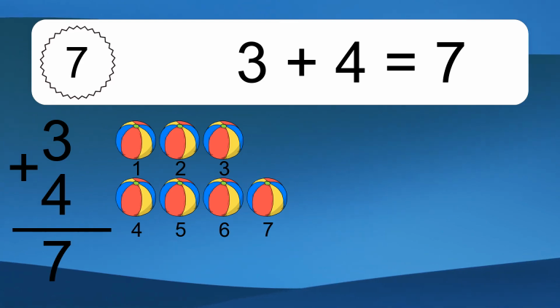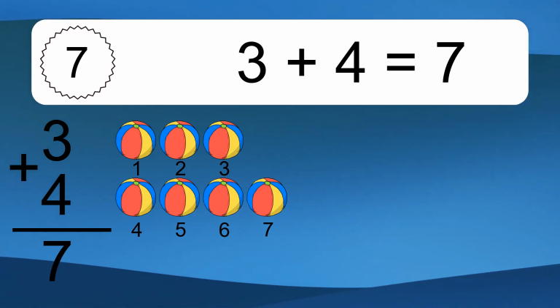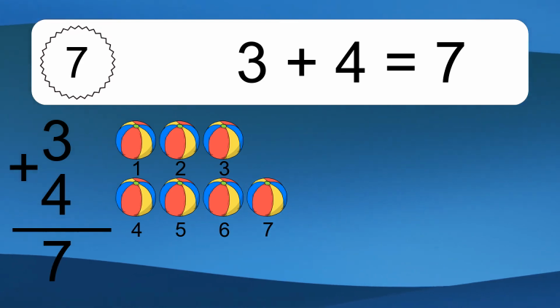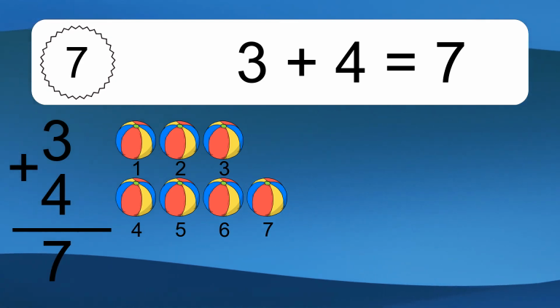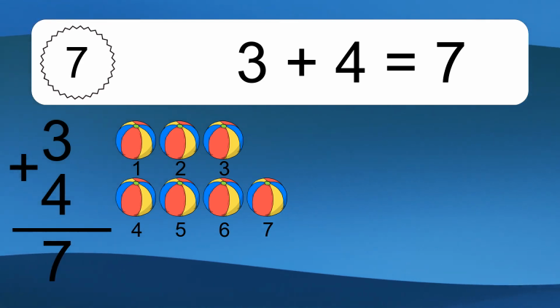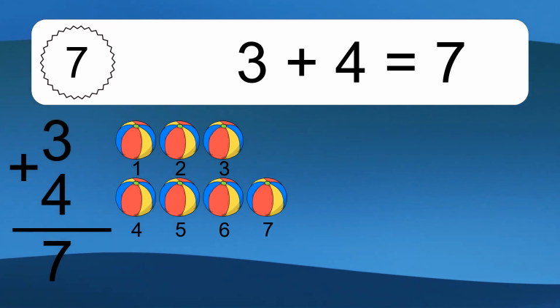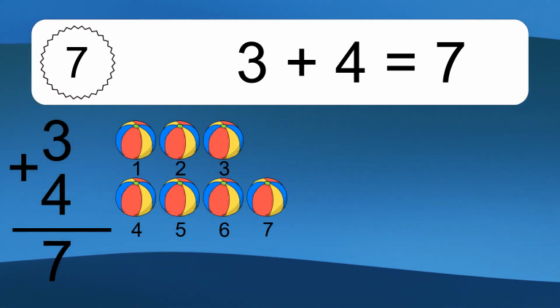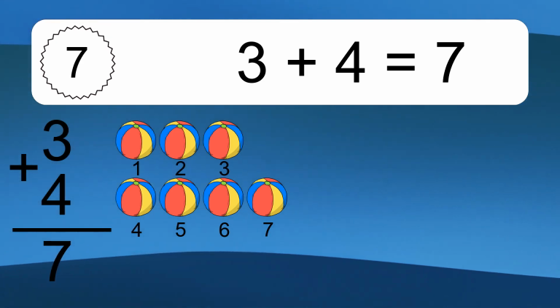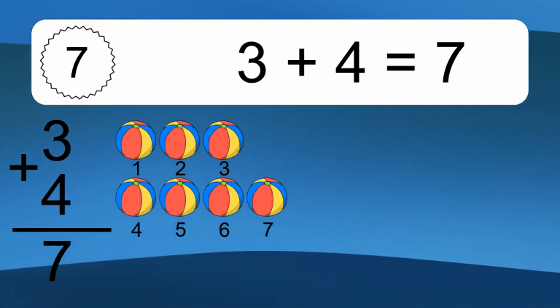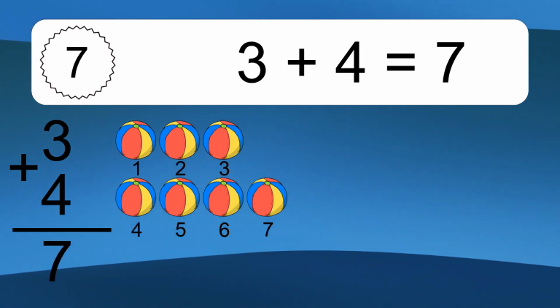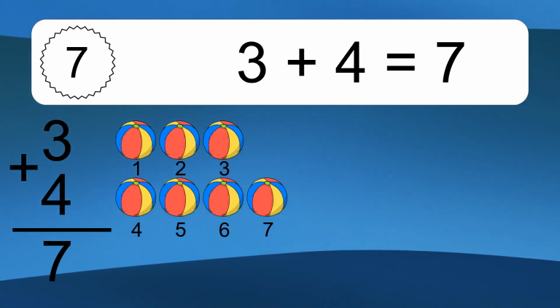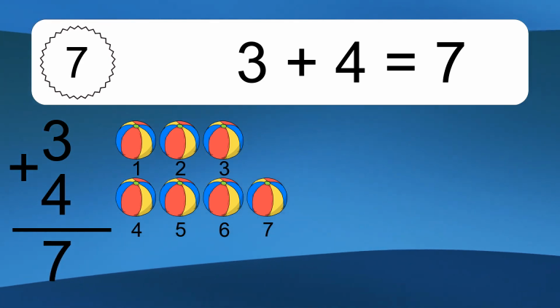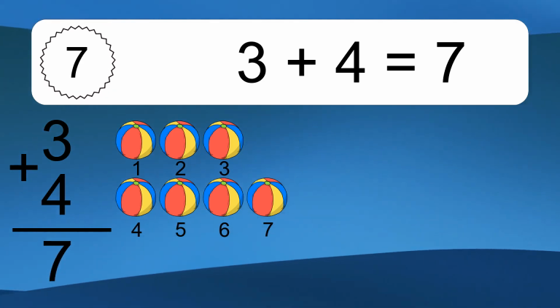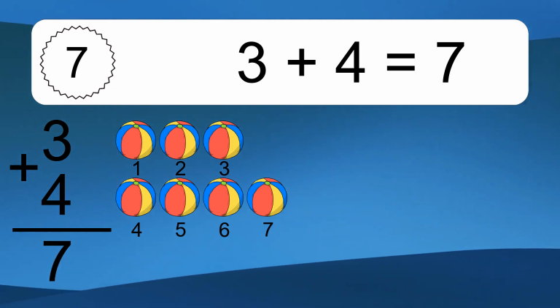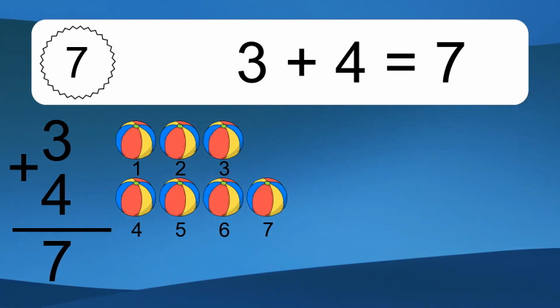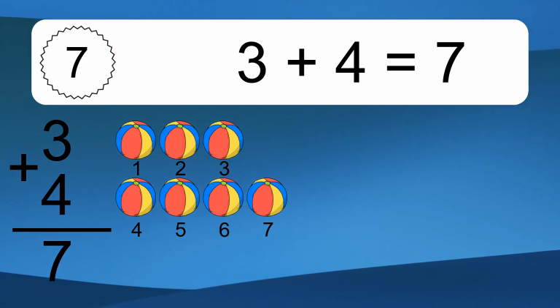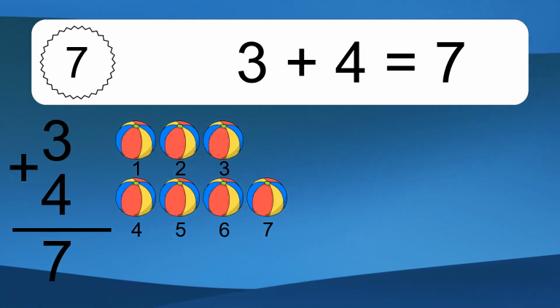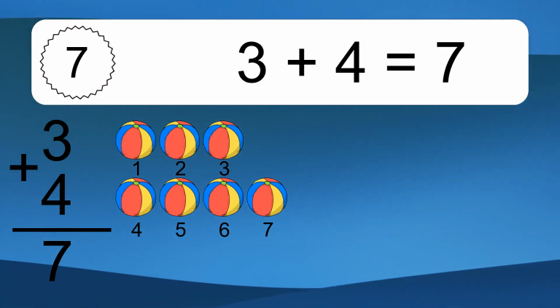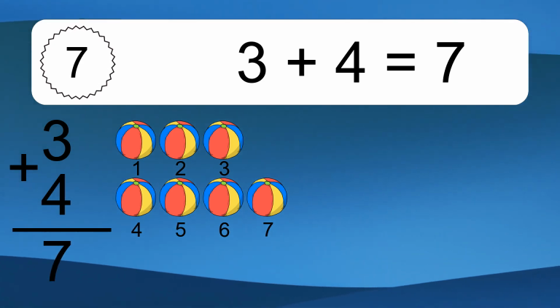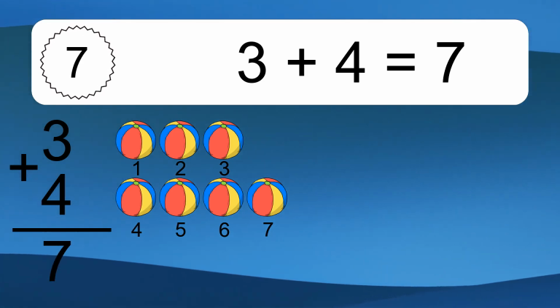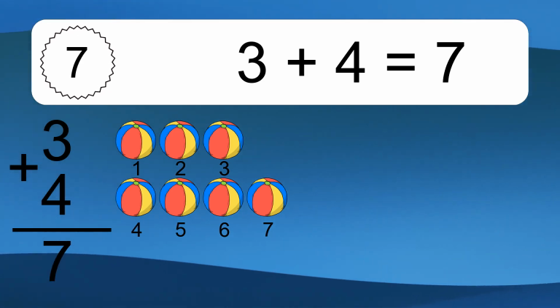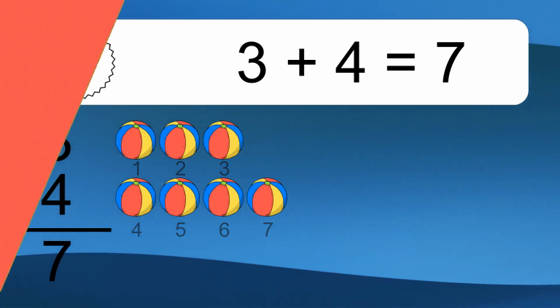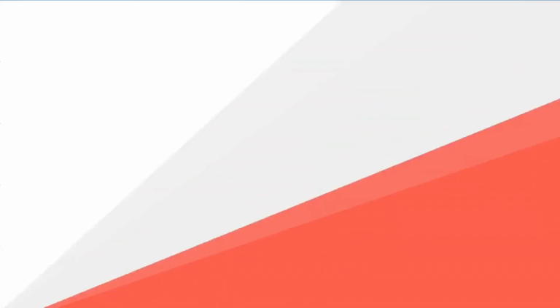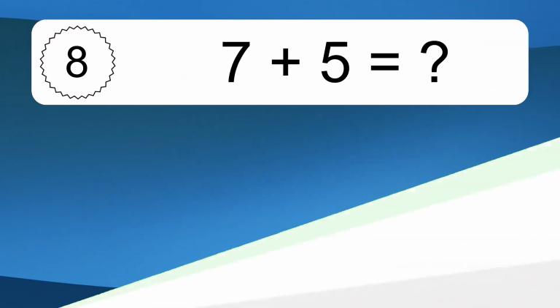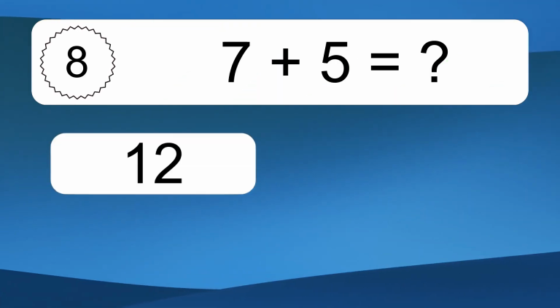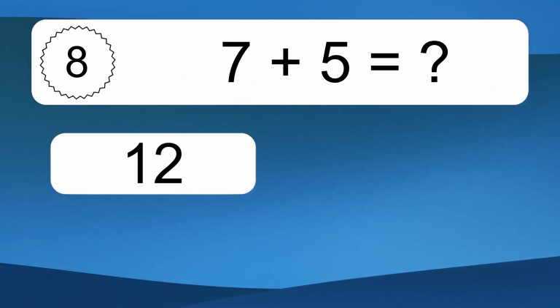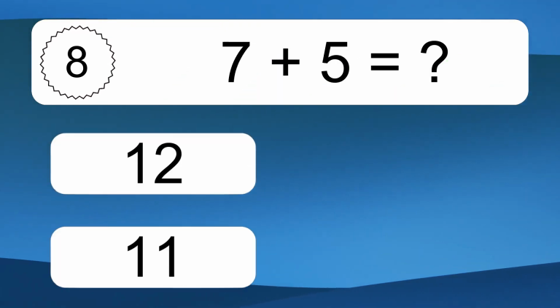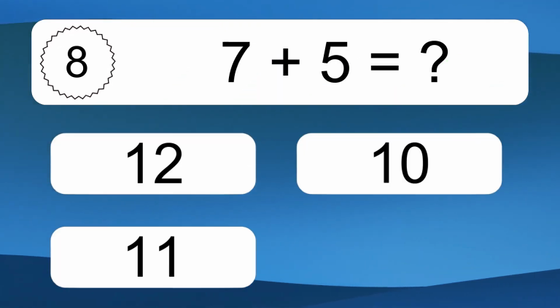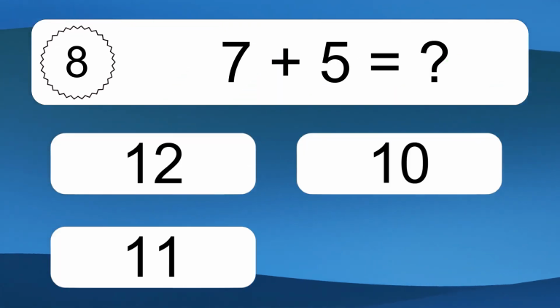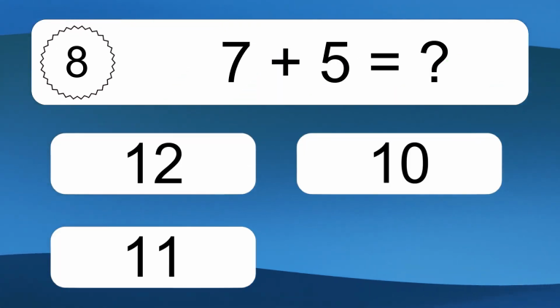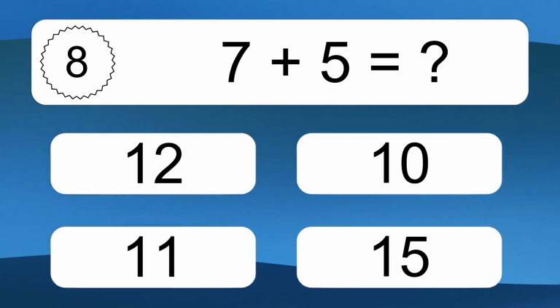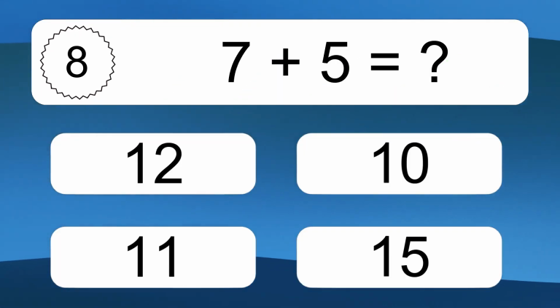3 plus 4 equals 7. Let's count it. 1, 2, 3, 4, 5, 6, 7.